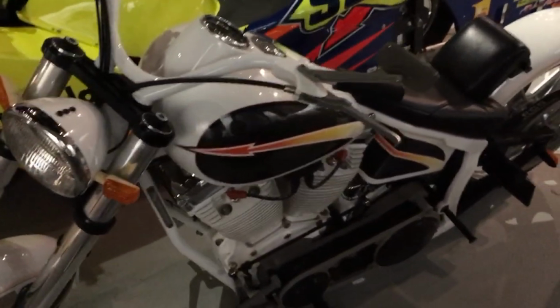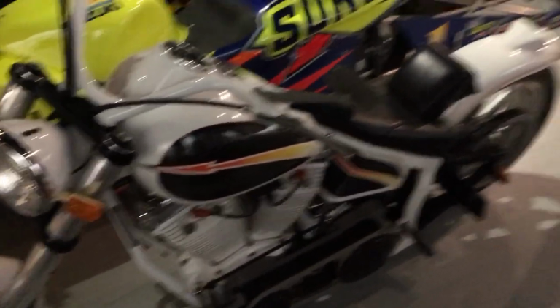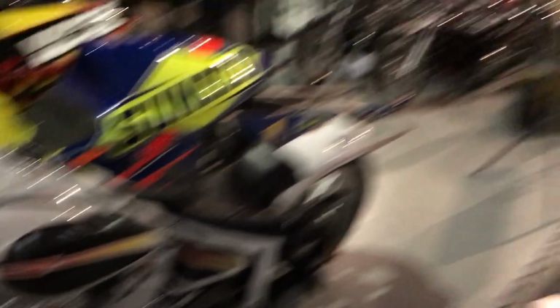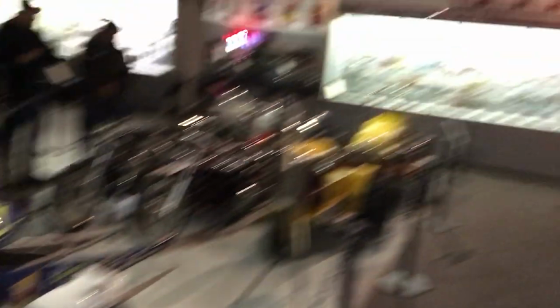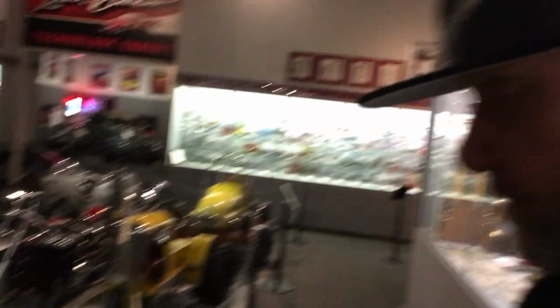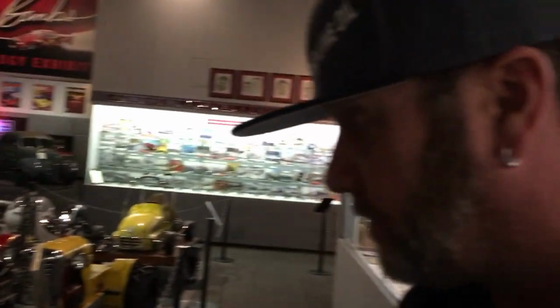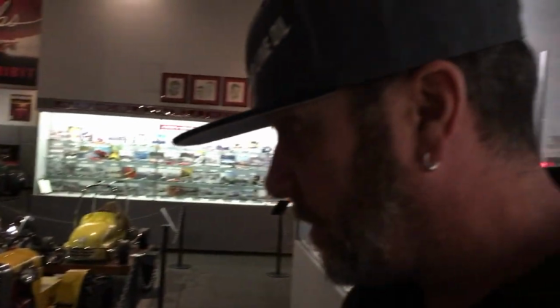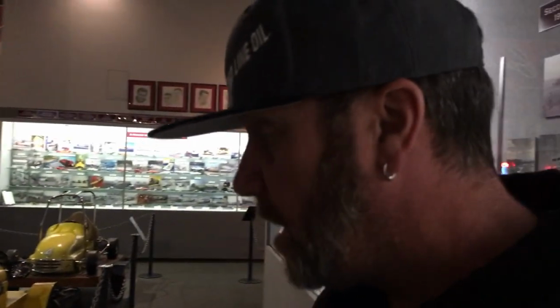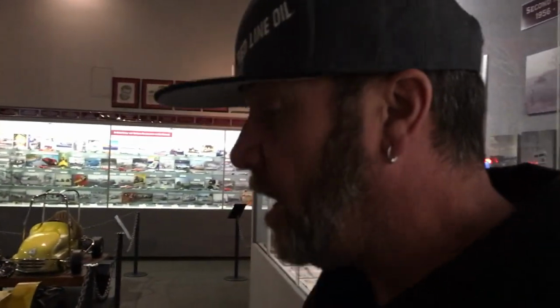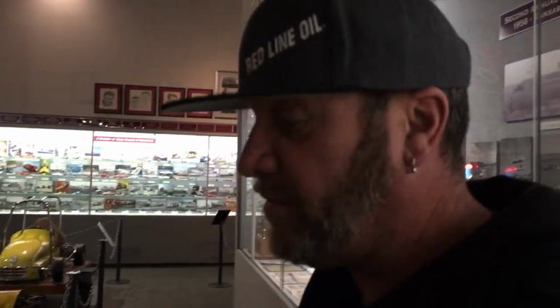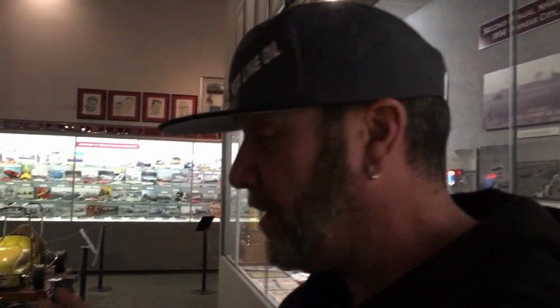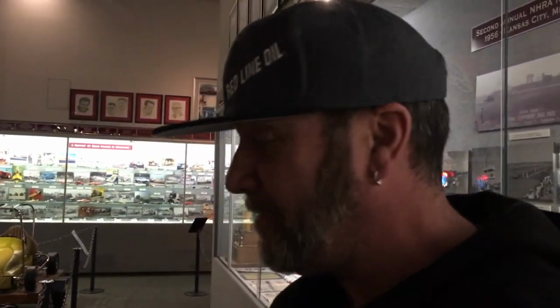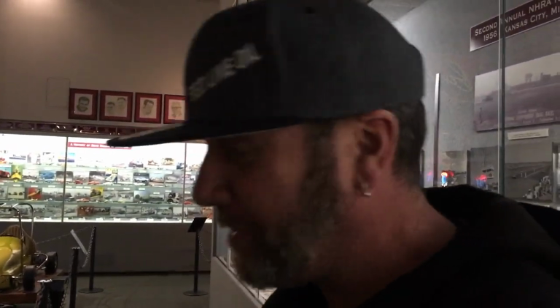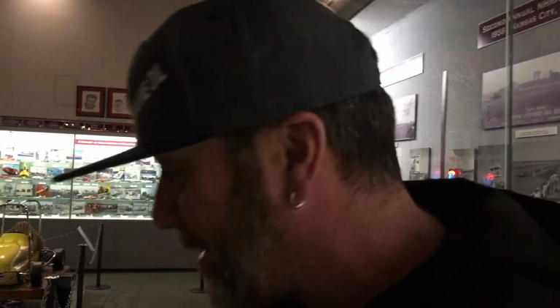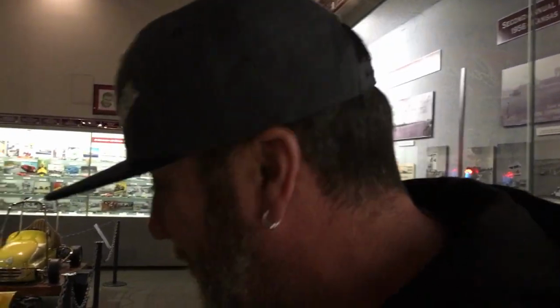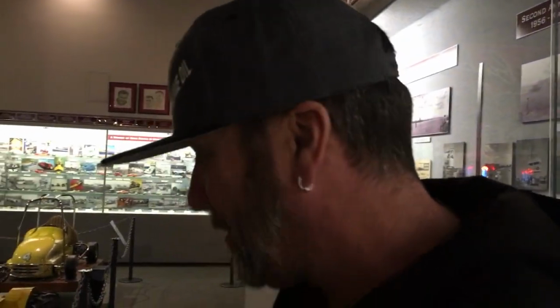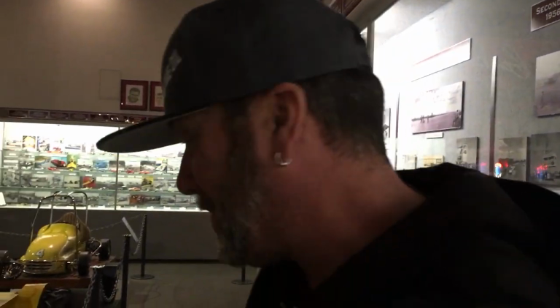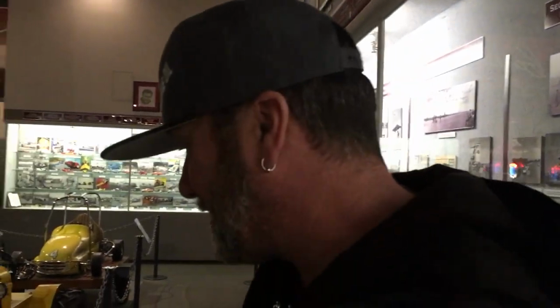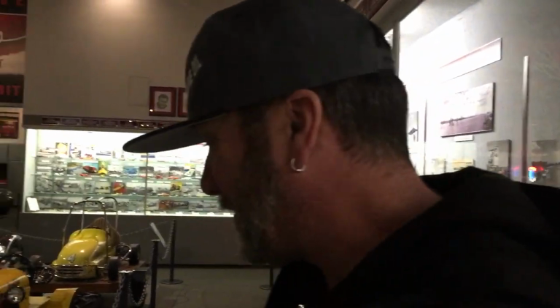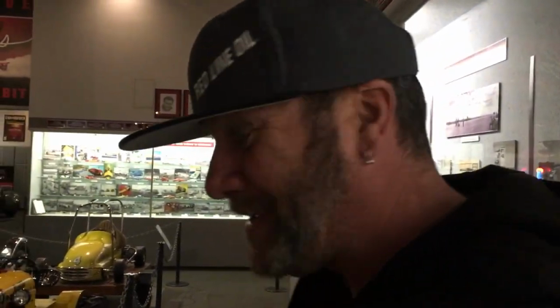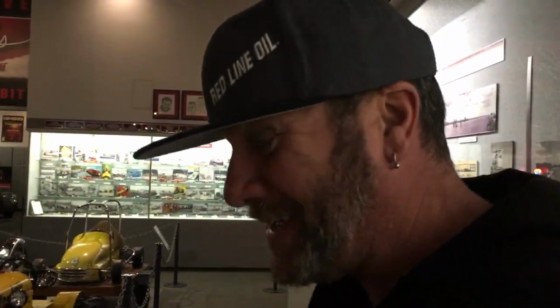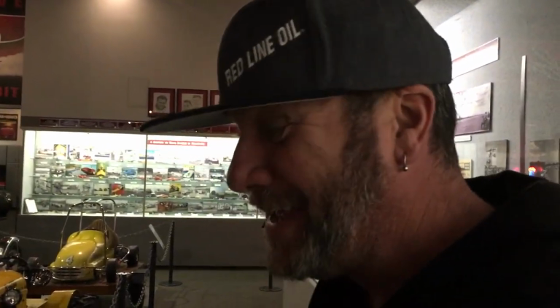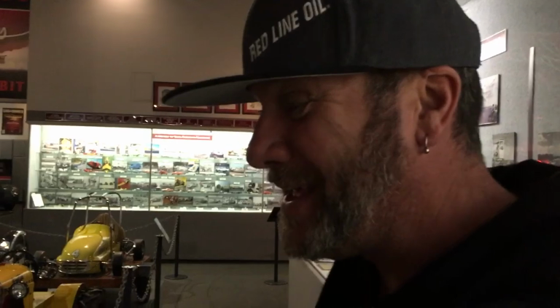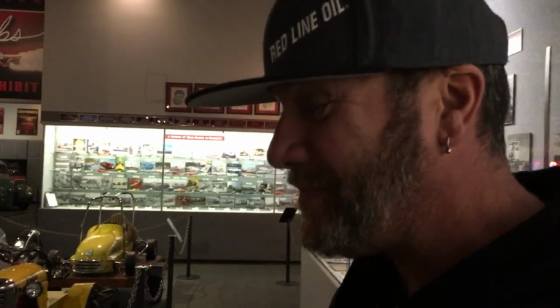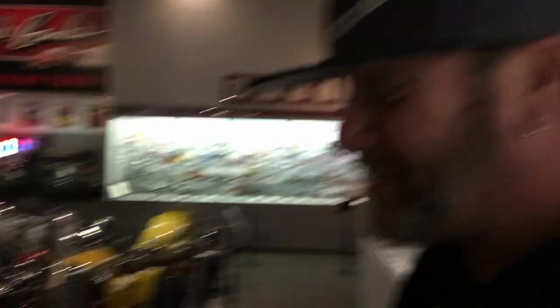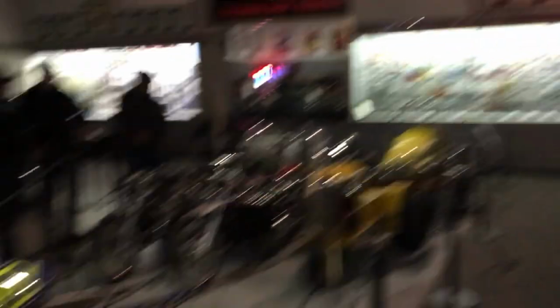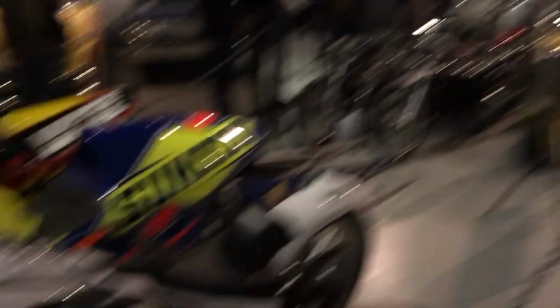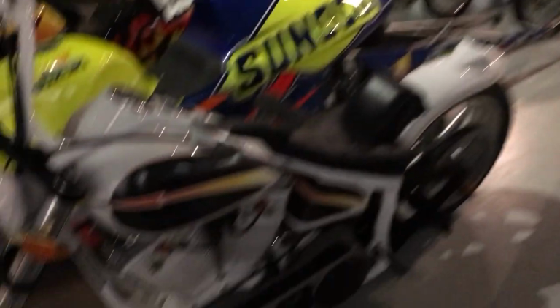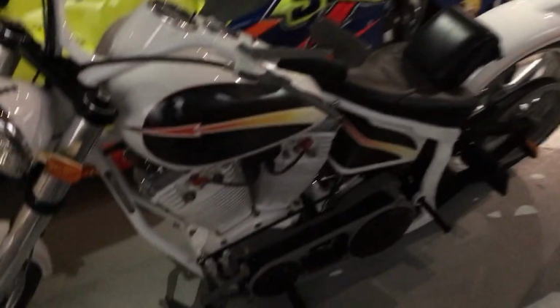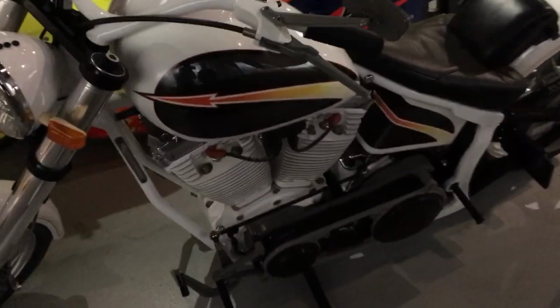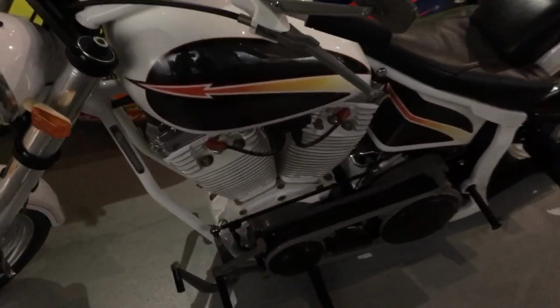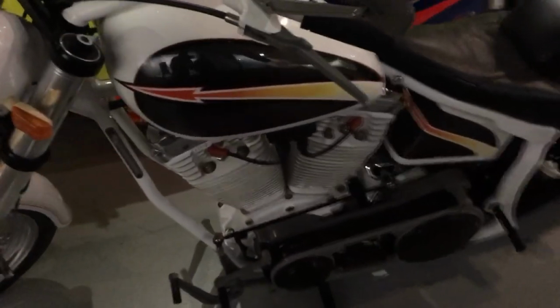How many people do you think copied off of these designs? Oh, everybody copied this stuff. It's just the motorcycle industry — that's what happens.